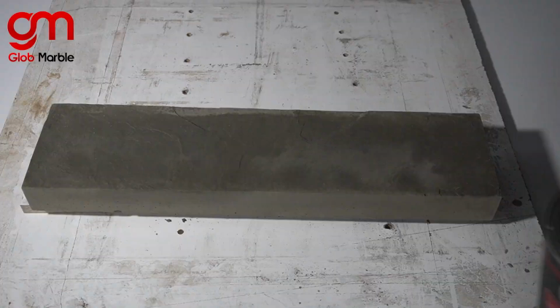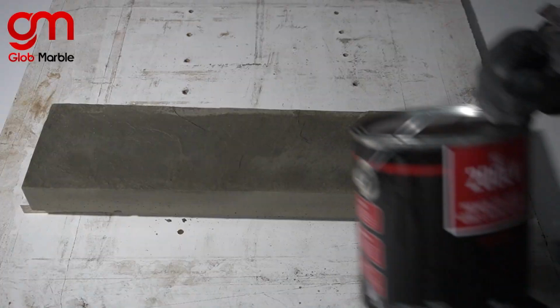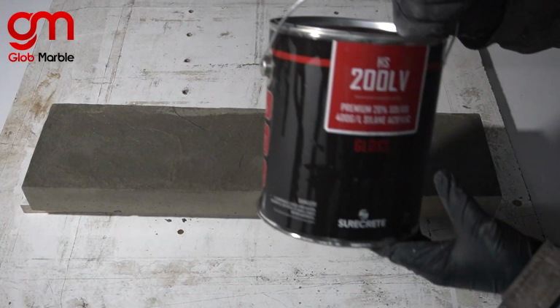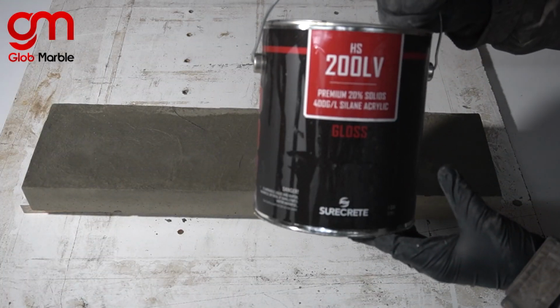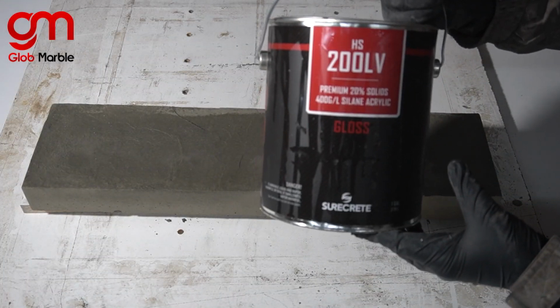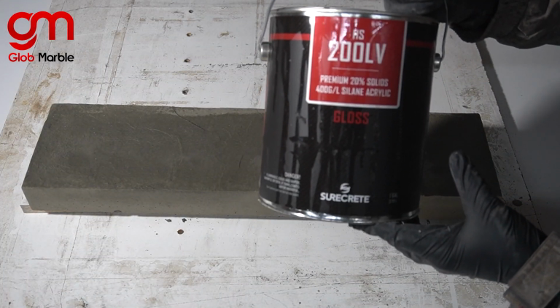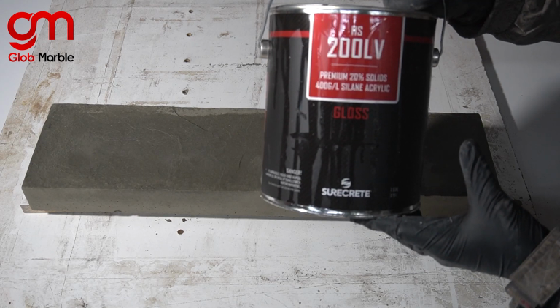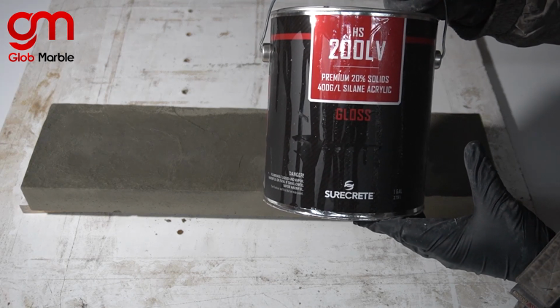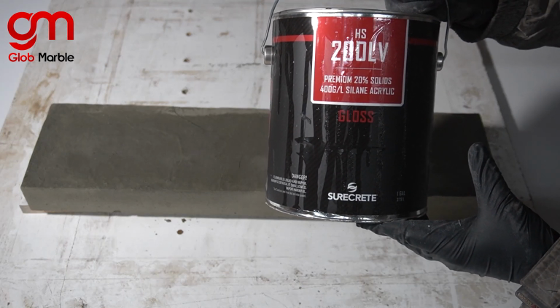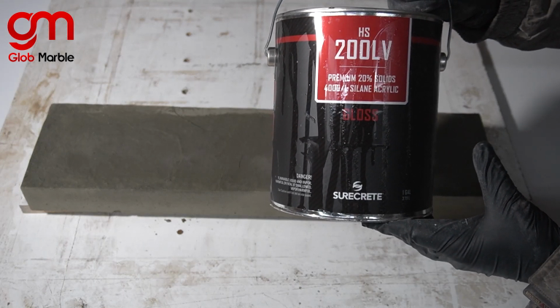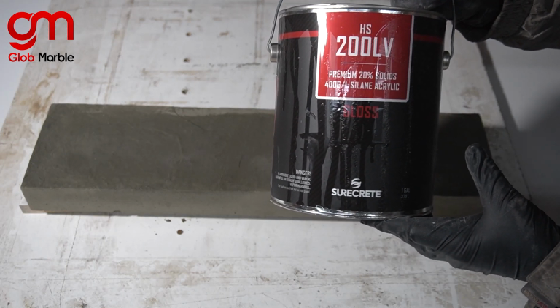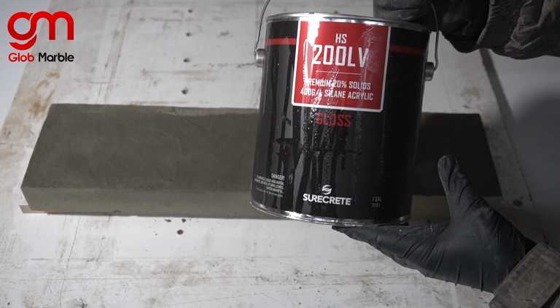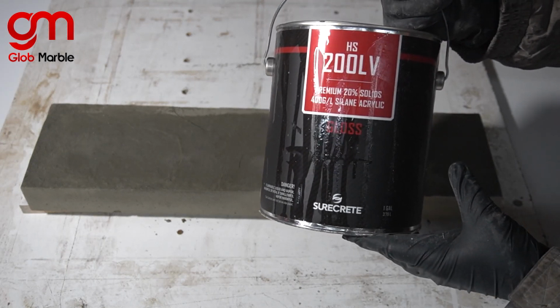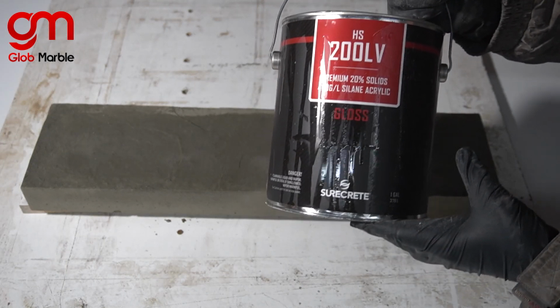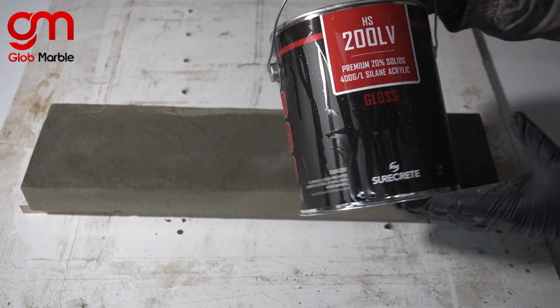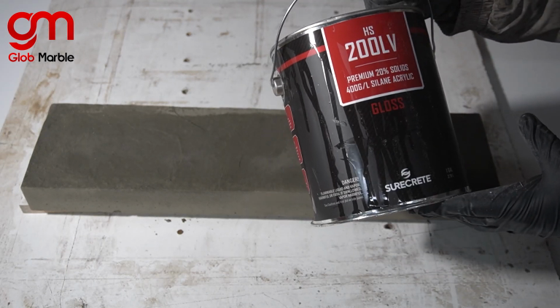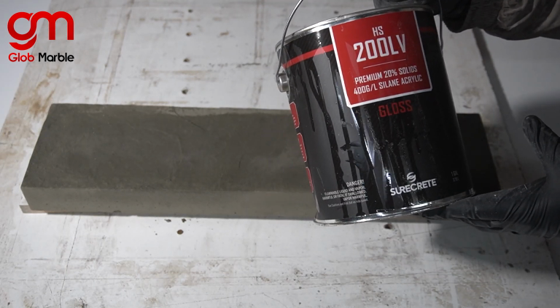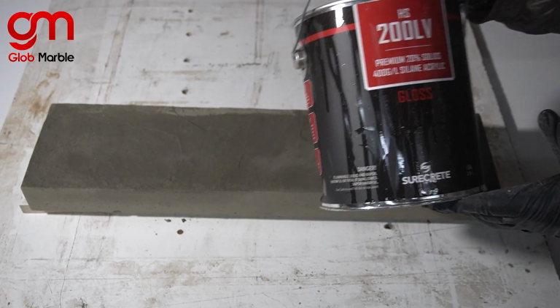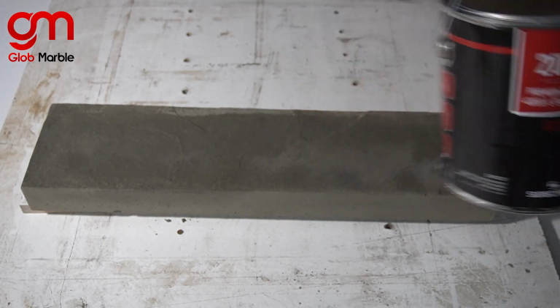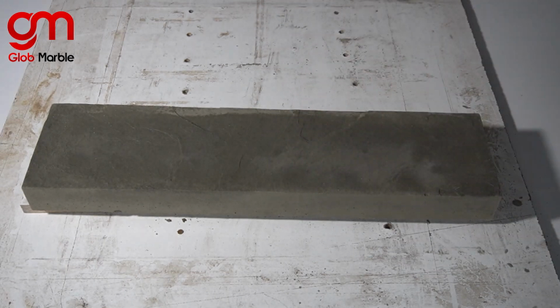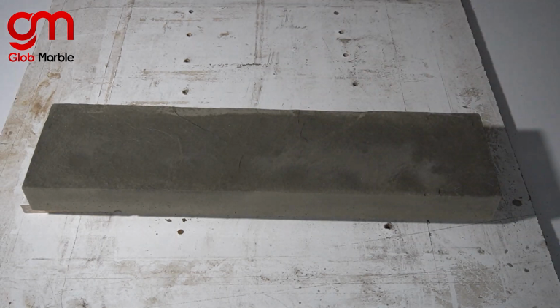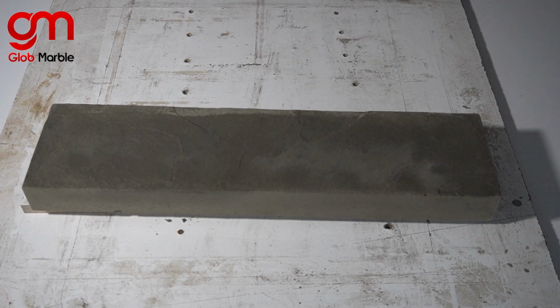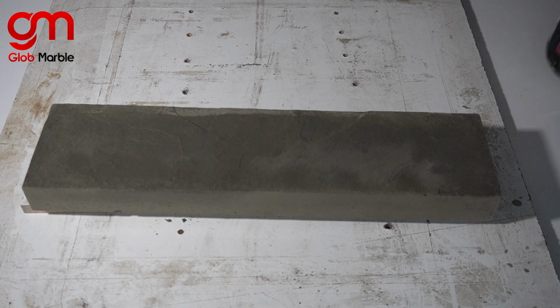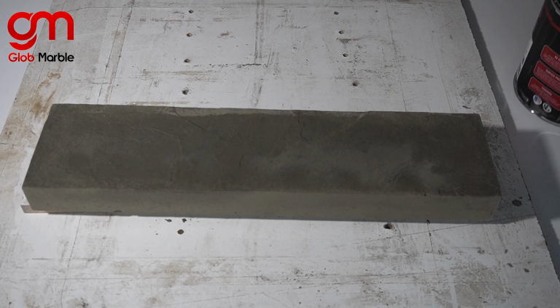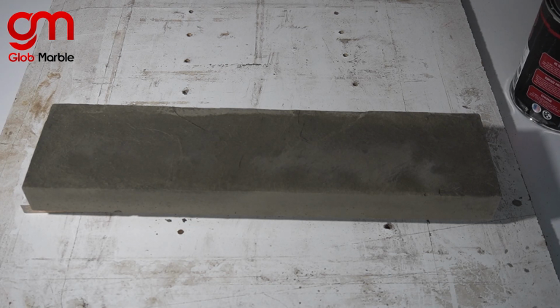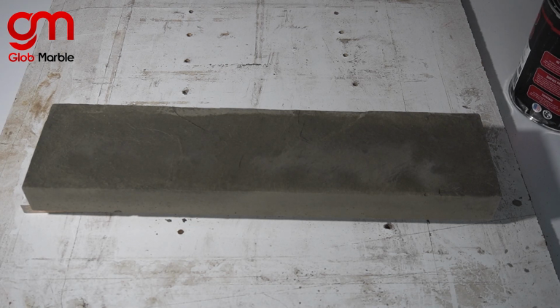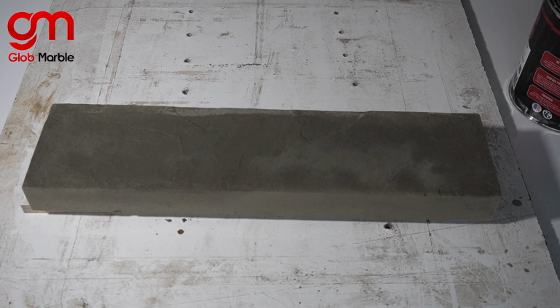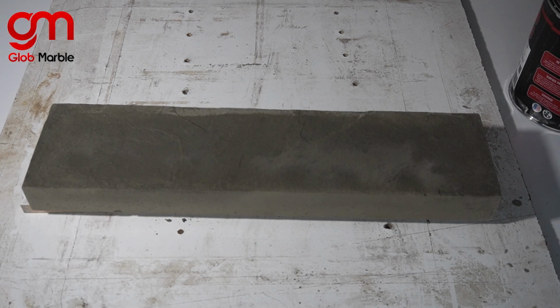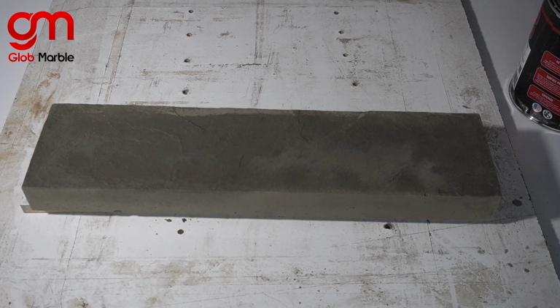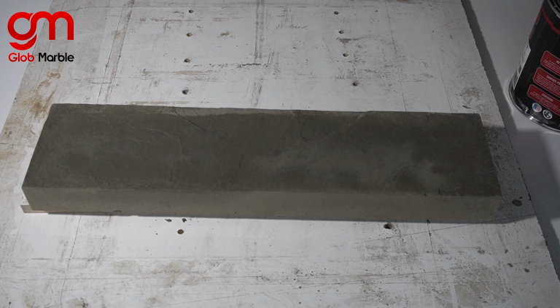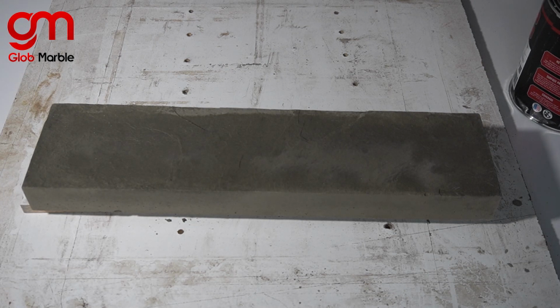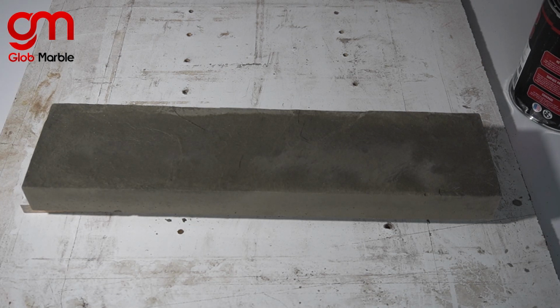I'm going to be using our HS200 acrylic sealer. It's a one-component material, so you don't have to mix part A and part B — you just open the bucket and roll it on.